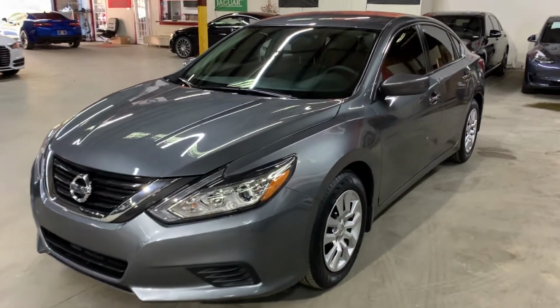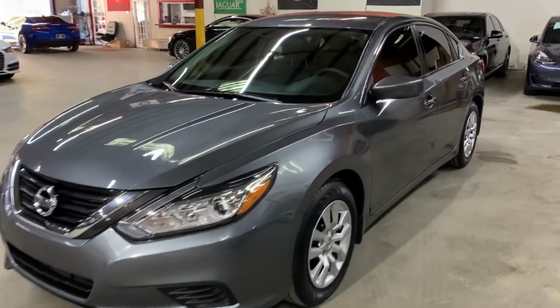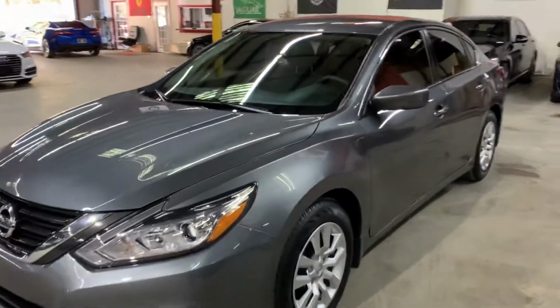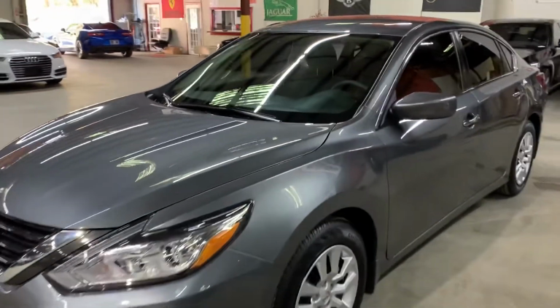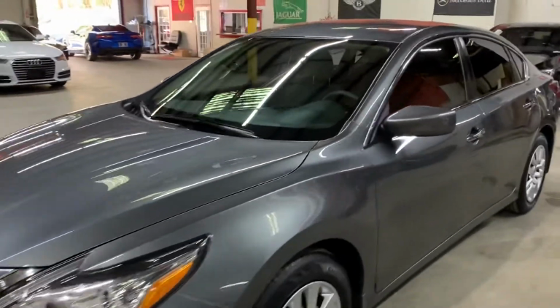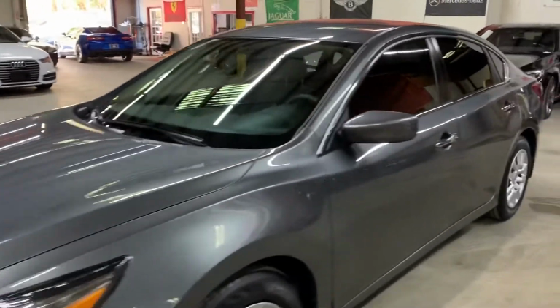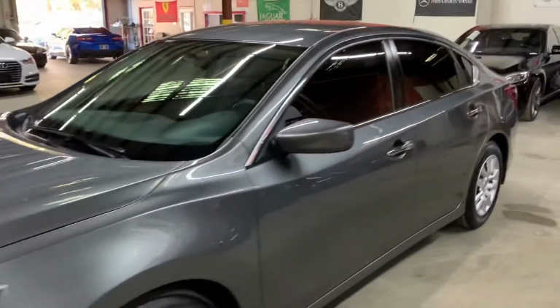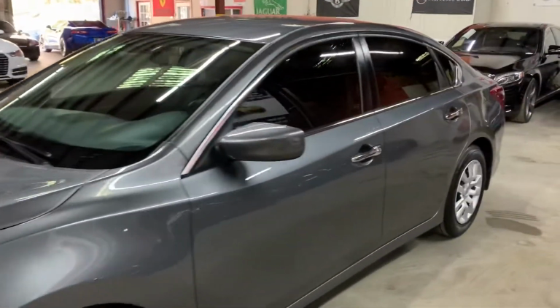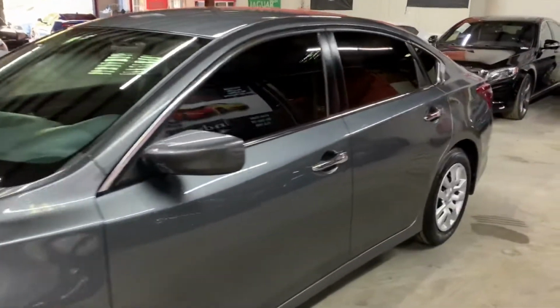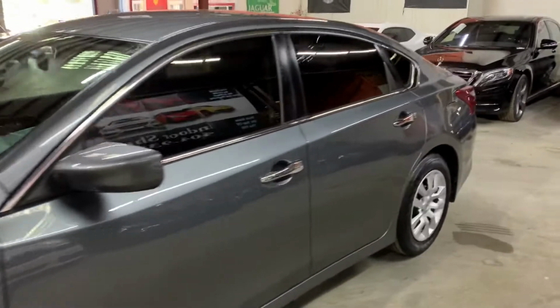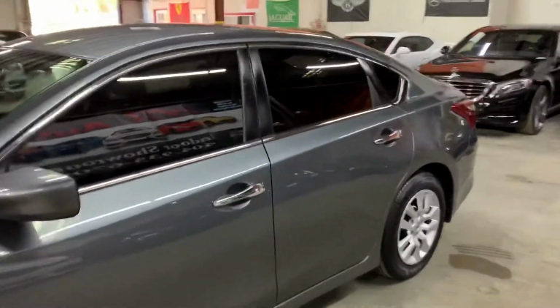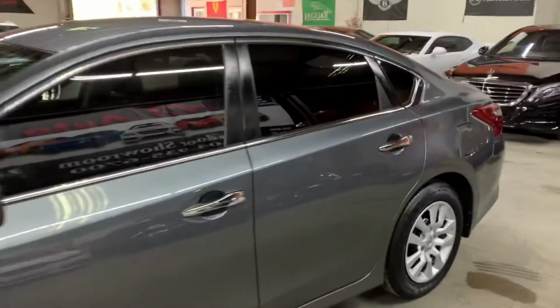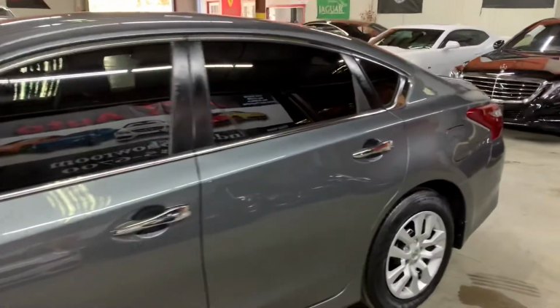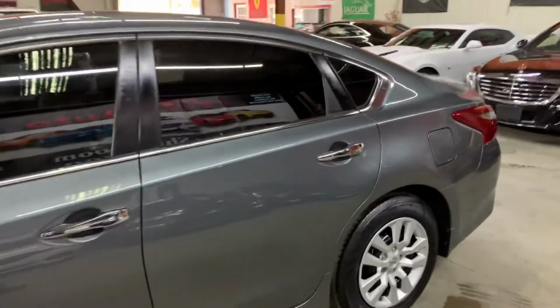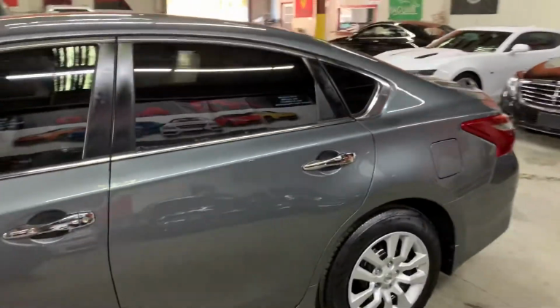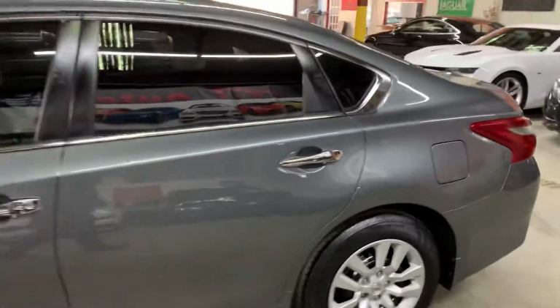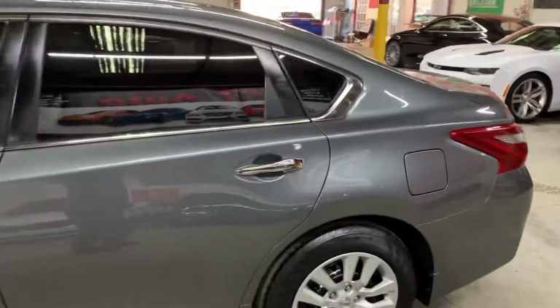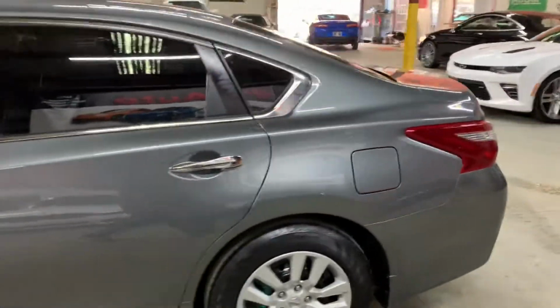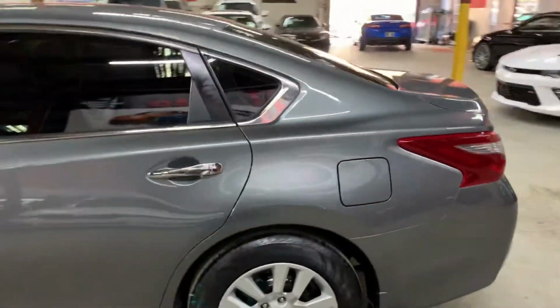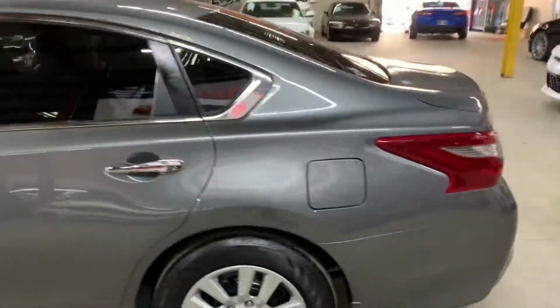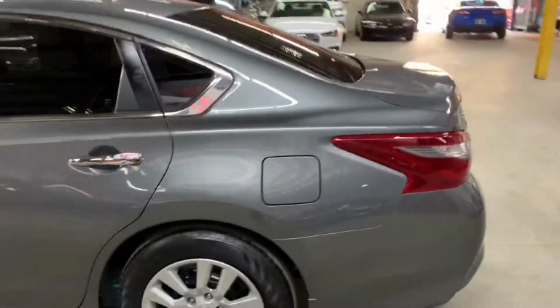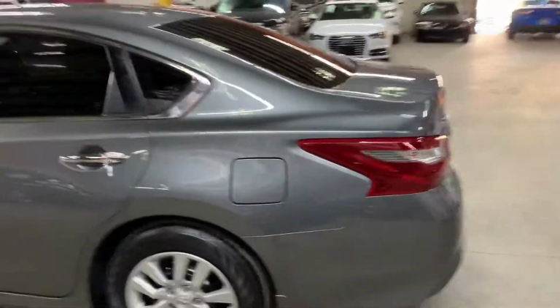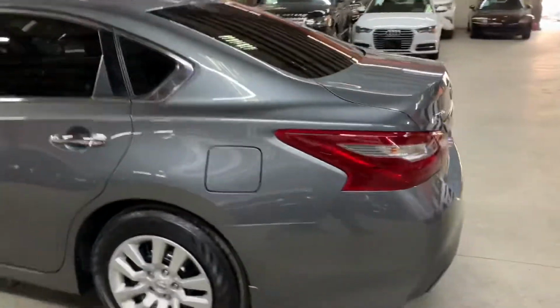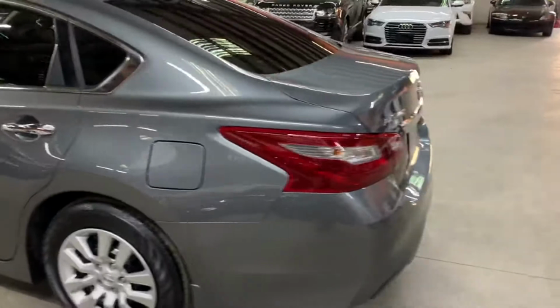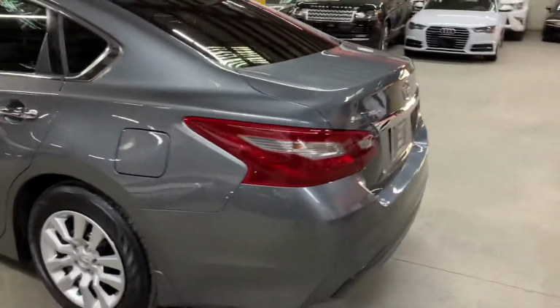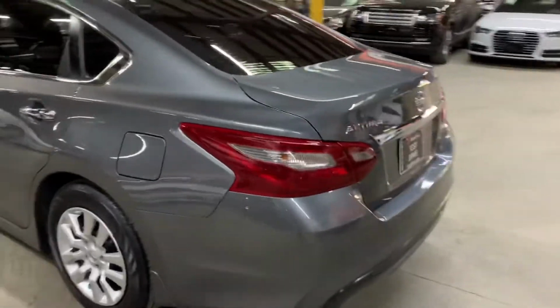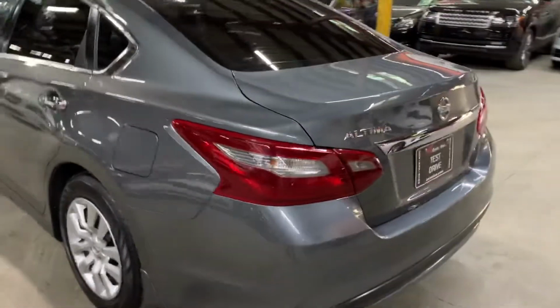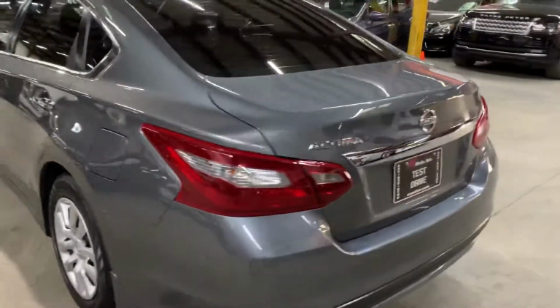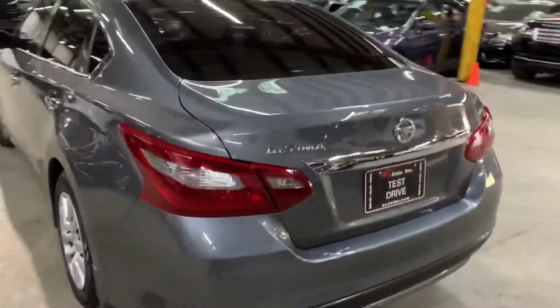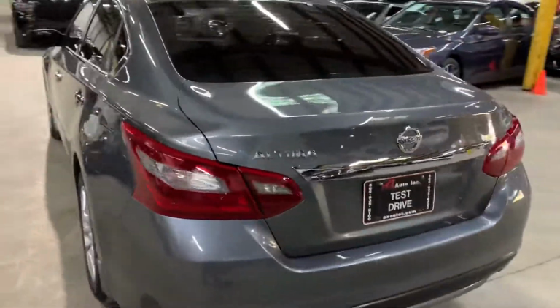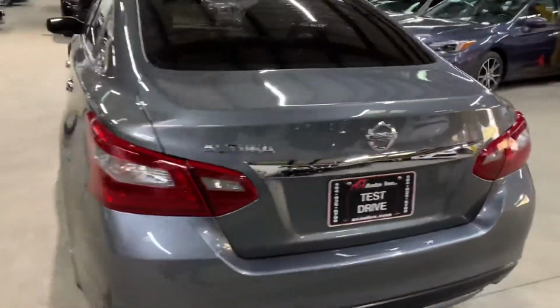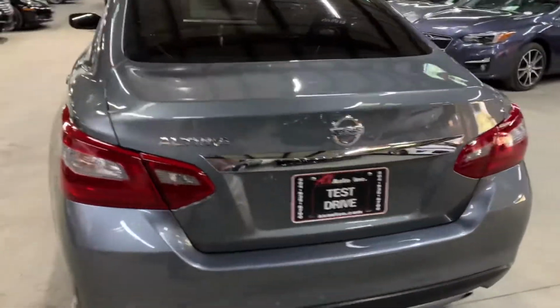Hello guys, it's AX Autos here in Atlanta, Georgia. Today I'm going to be showing you around this very nice 2018 Nissan Altima. I'm going to give you a quick tour around it, and then we'll go inside and check out the interior.